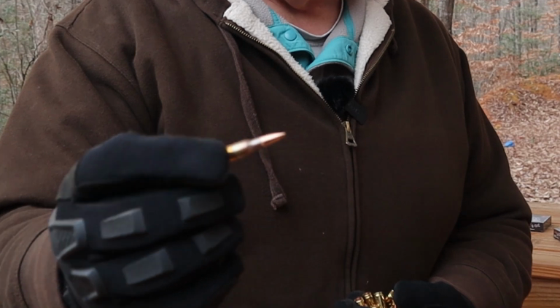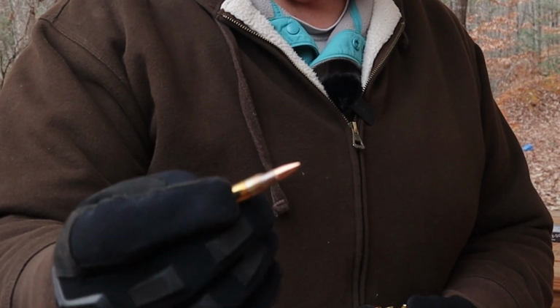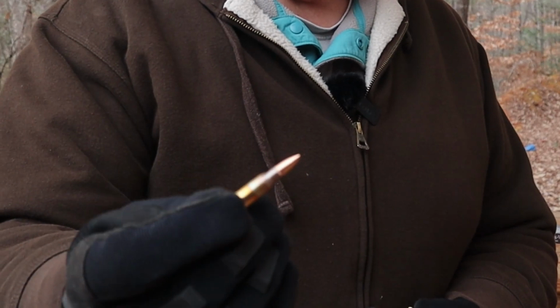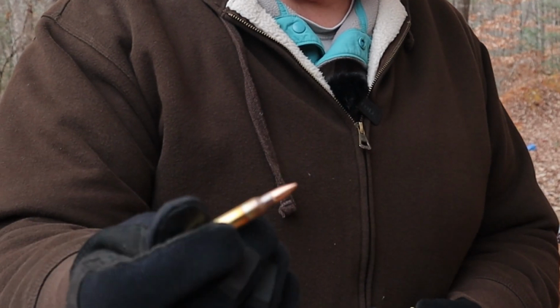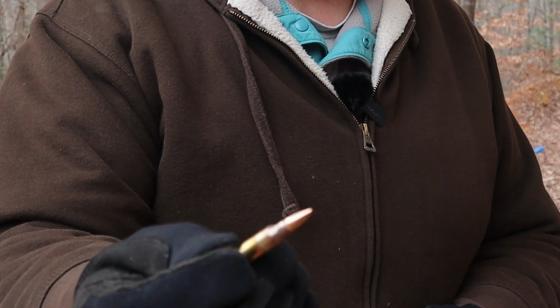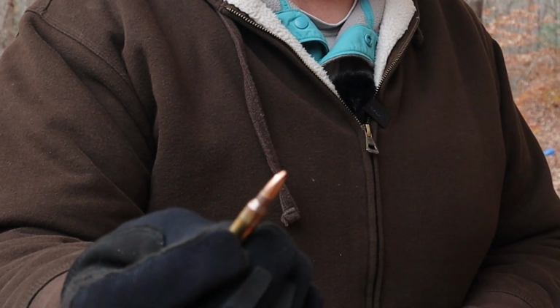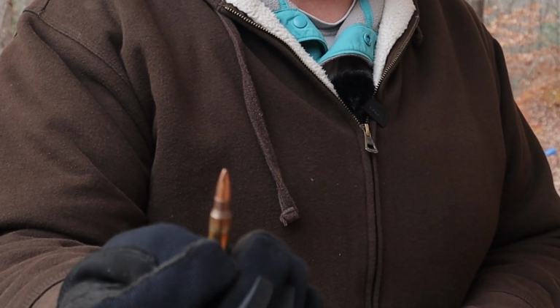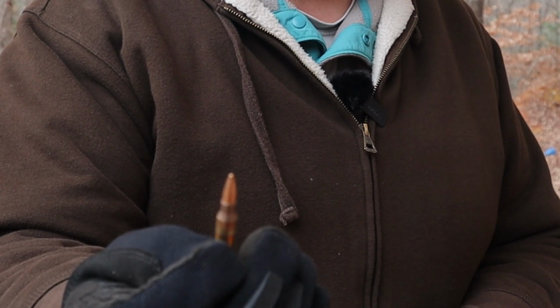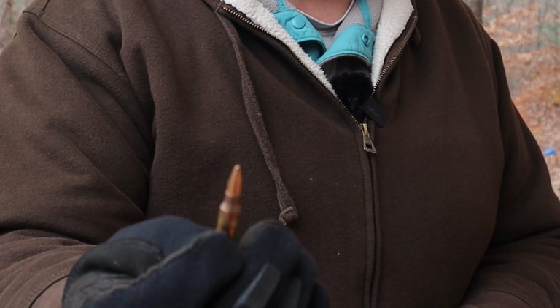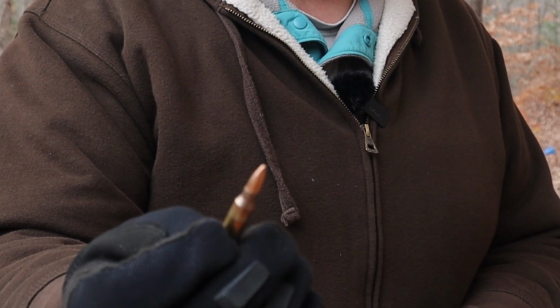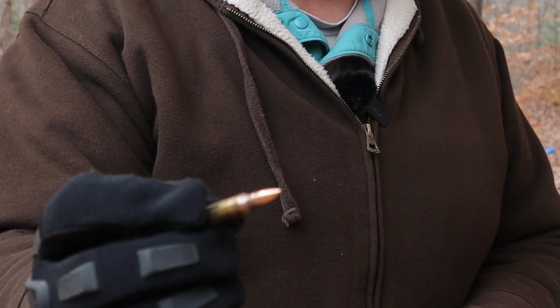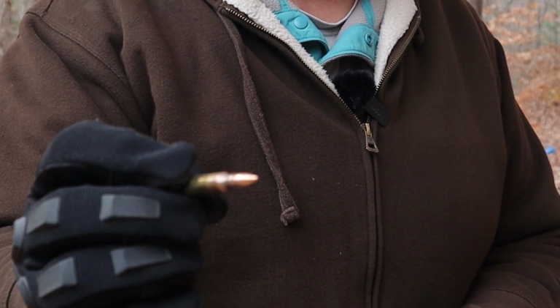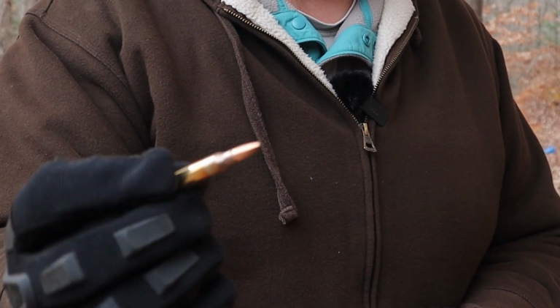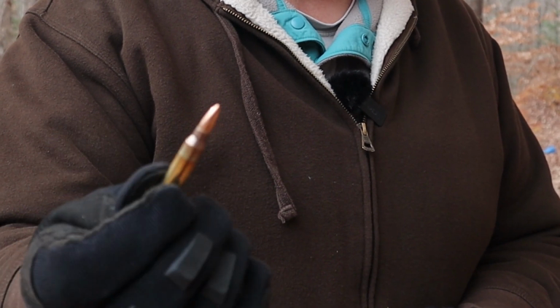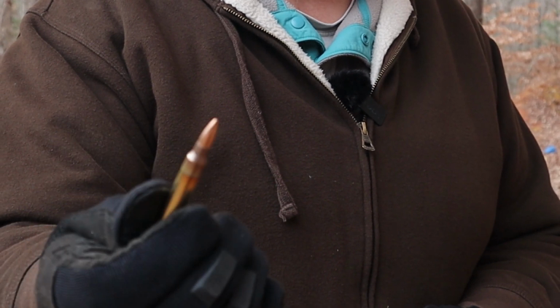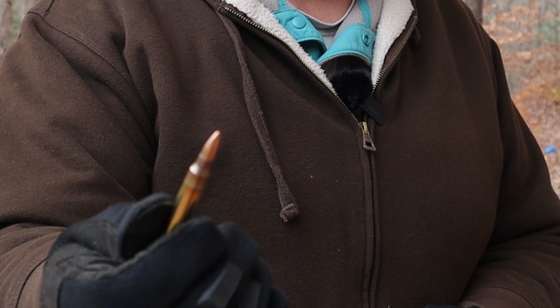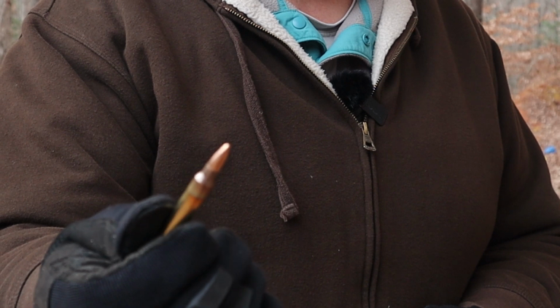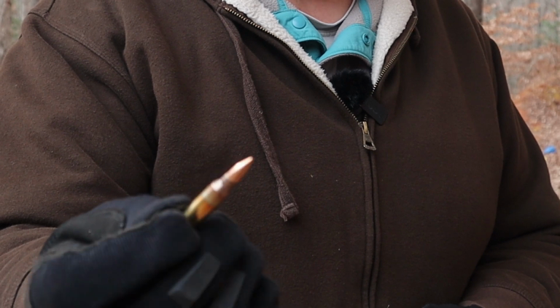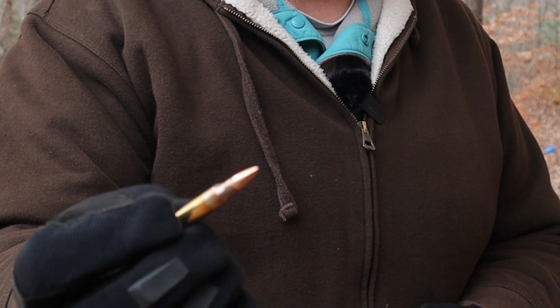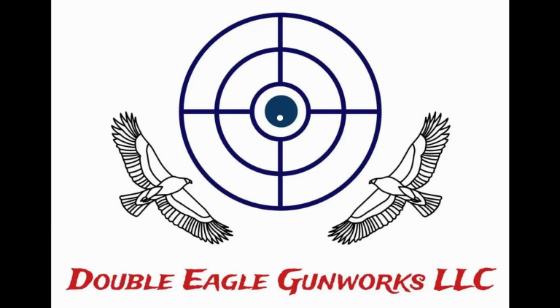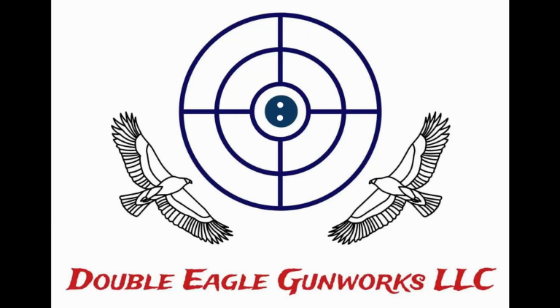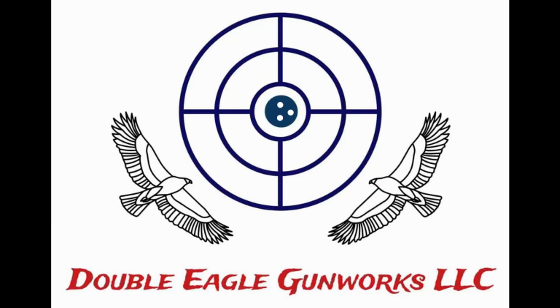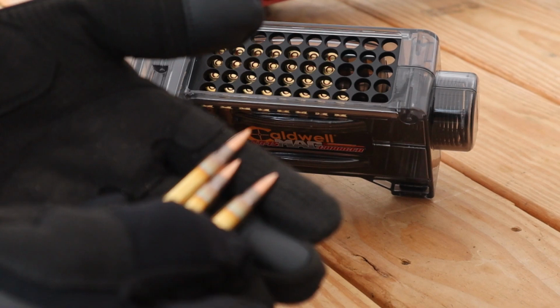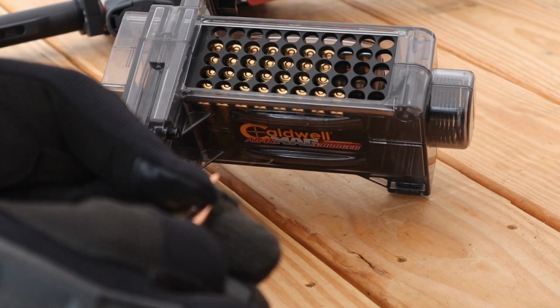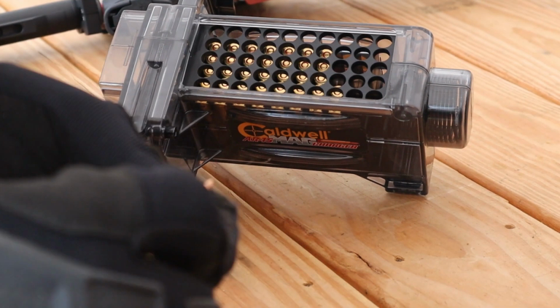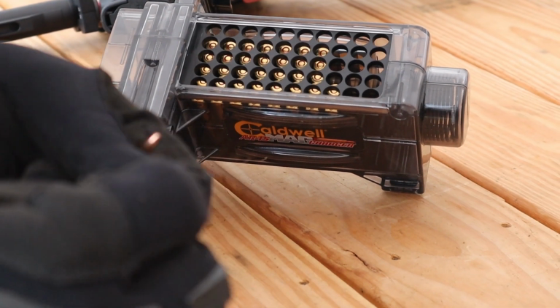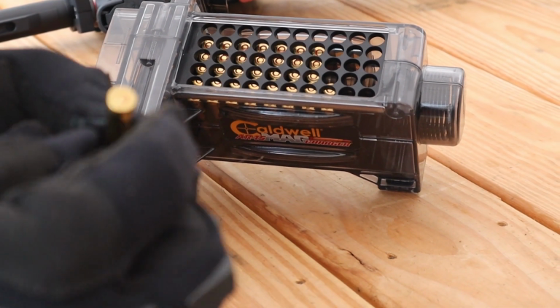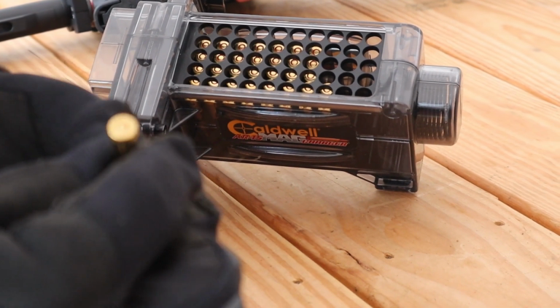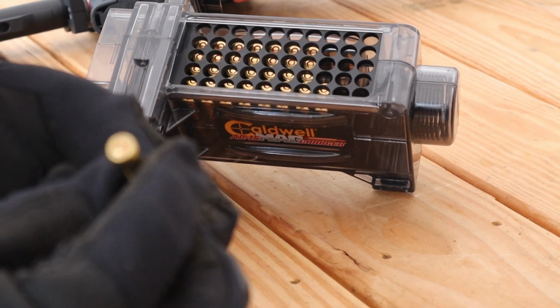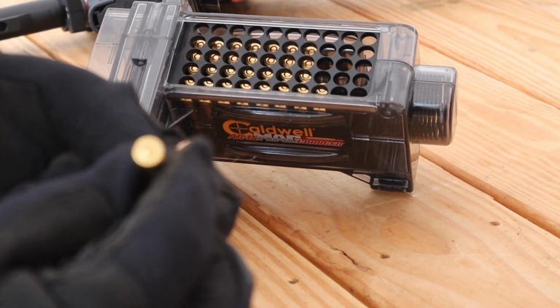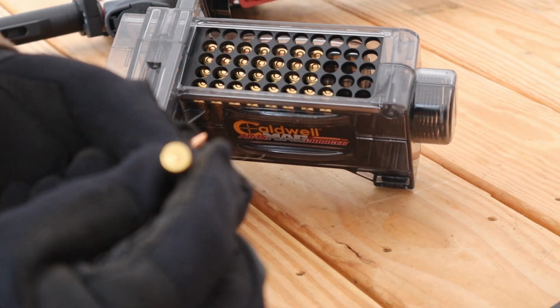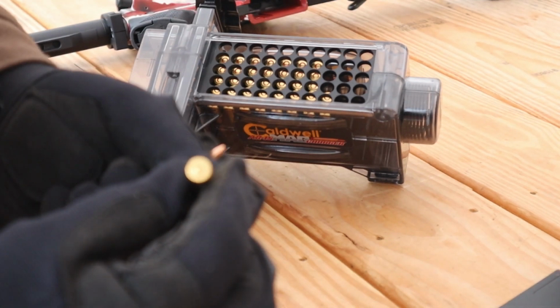Hey guys, it's Chris with Double Eagle Gunworks. Today we're going to be looking at the PMC X-TAC ammo, and I want to thank True Shot Gun Club for sending us the ammo.